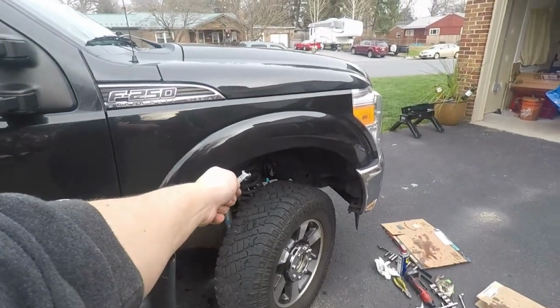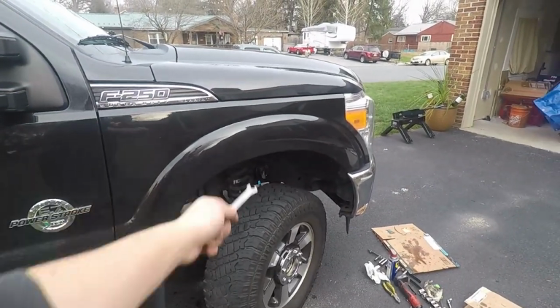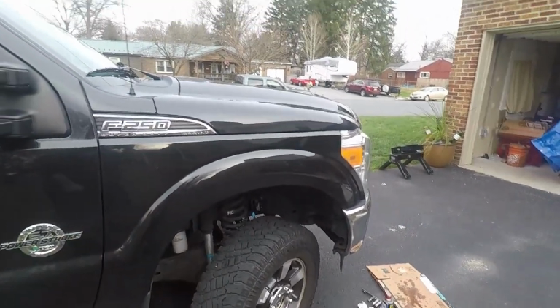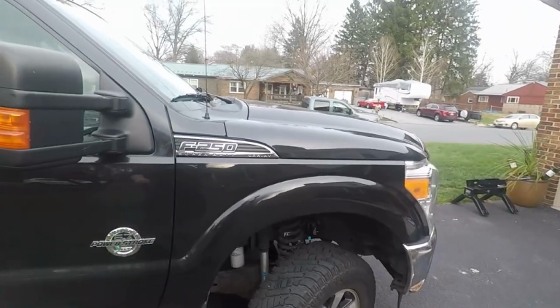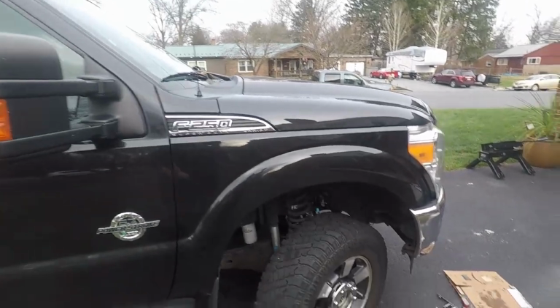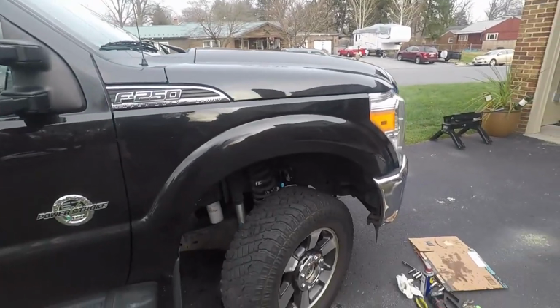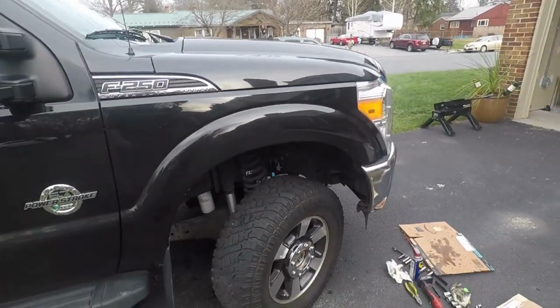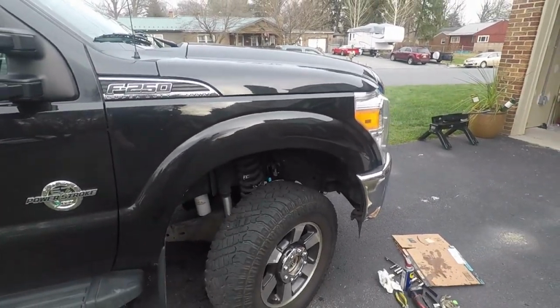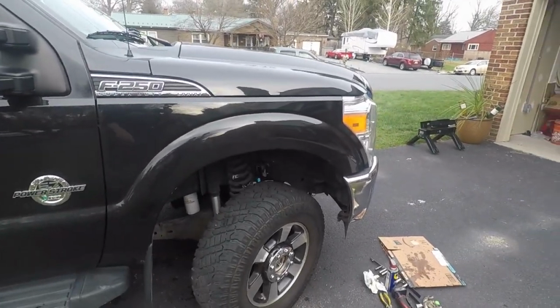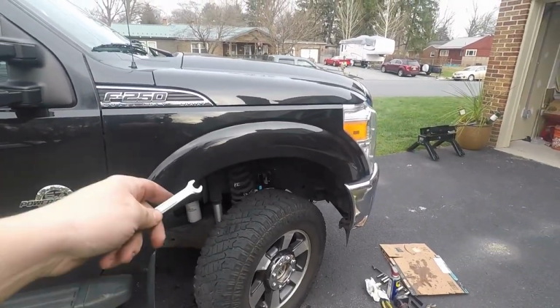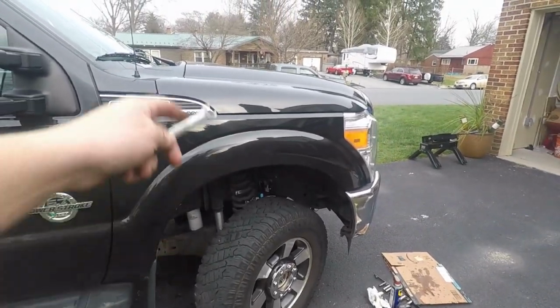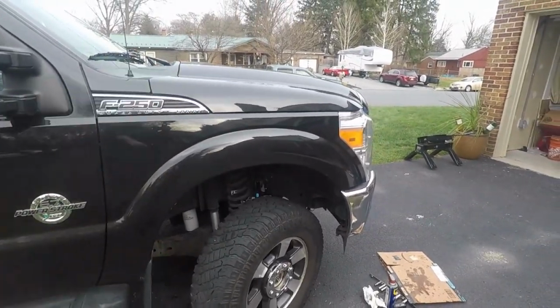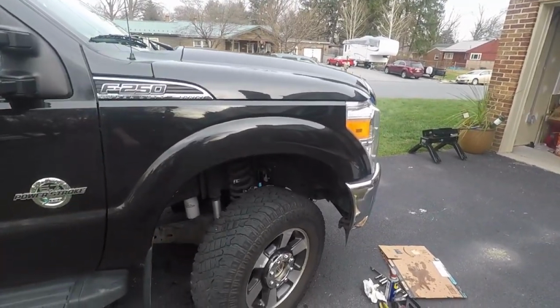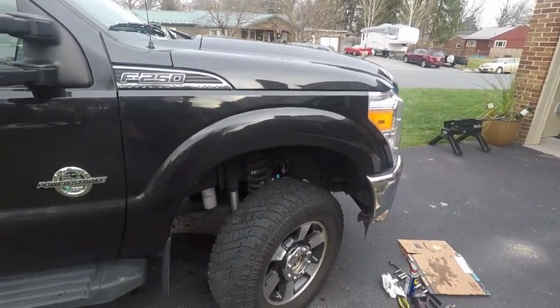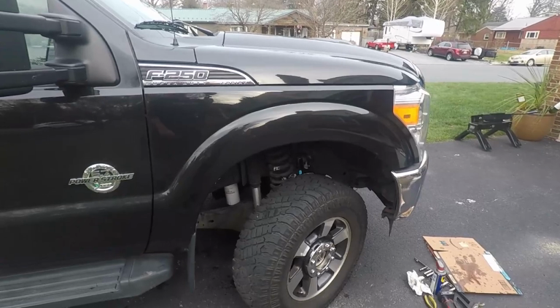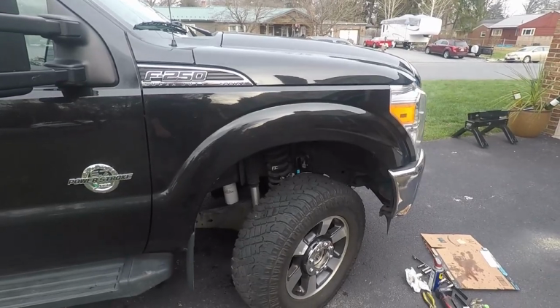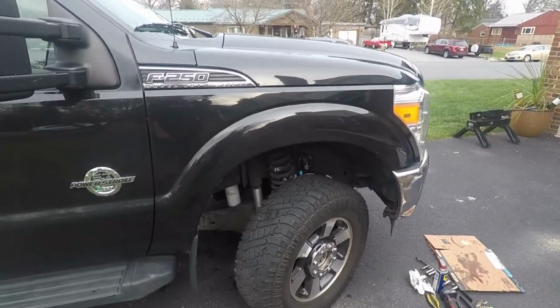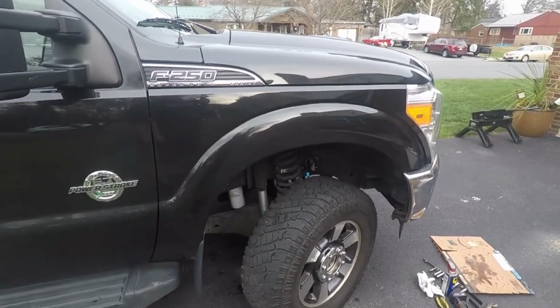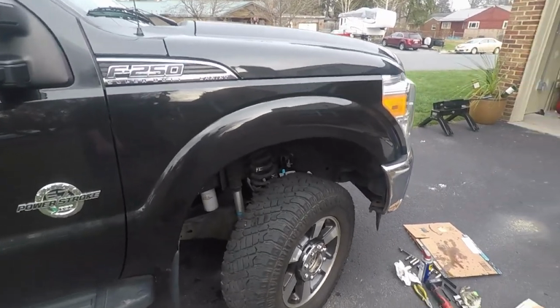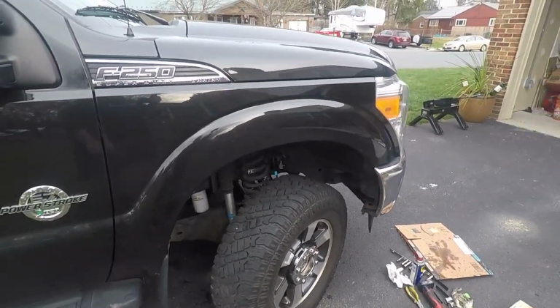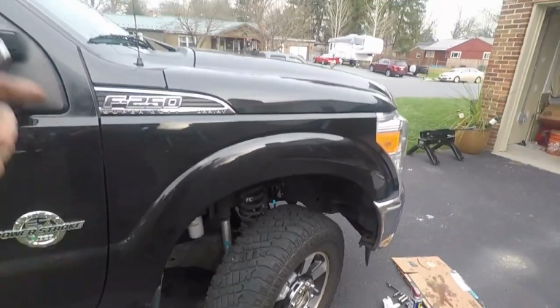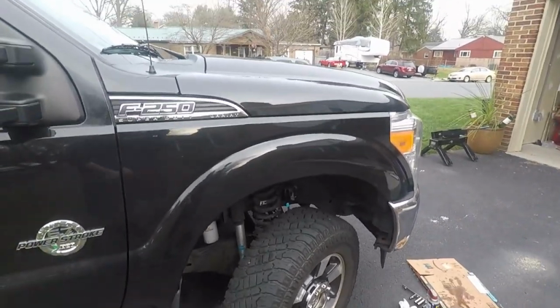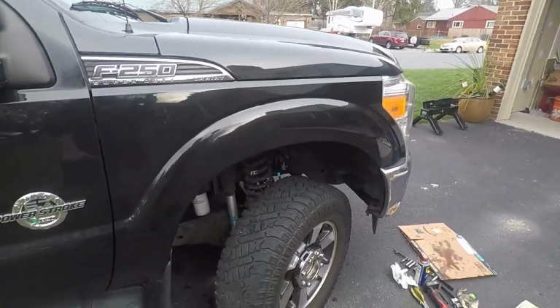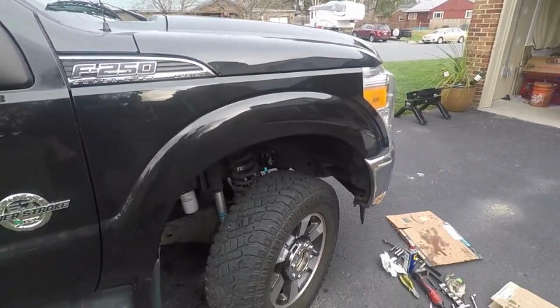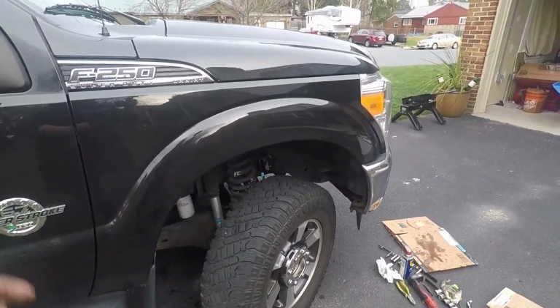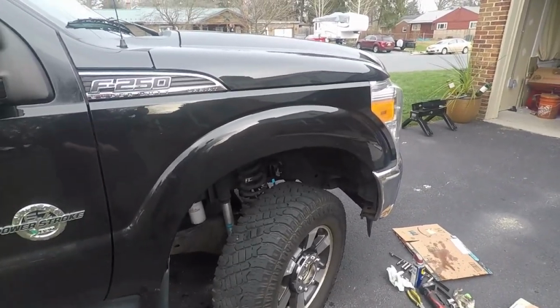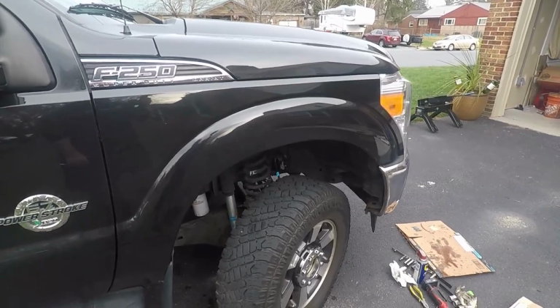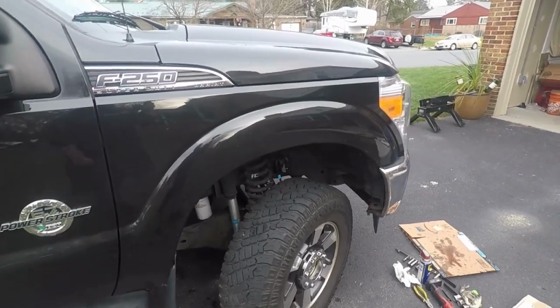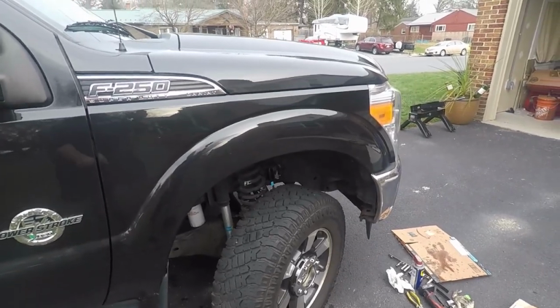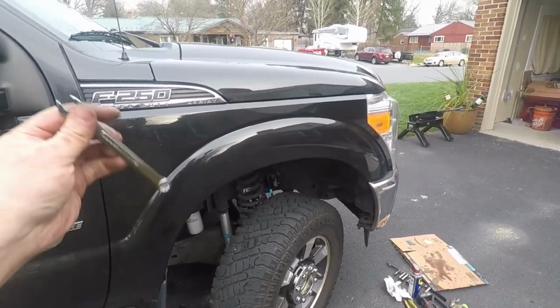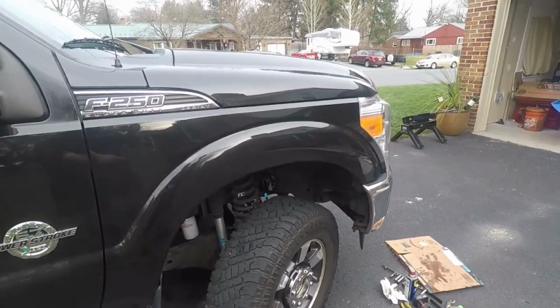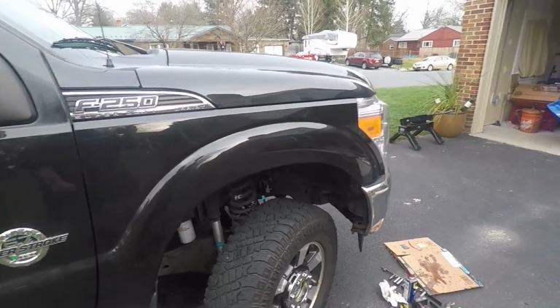In hindsight, start at that connection up there and just put a bucket to set the other end in while you do the rest — that way you can bleed the whole line. What I'm about to do is going to suck, but we've got to bleed this whole line.